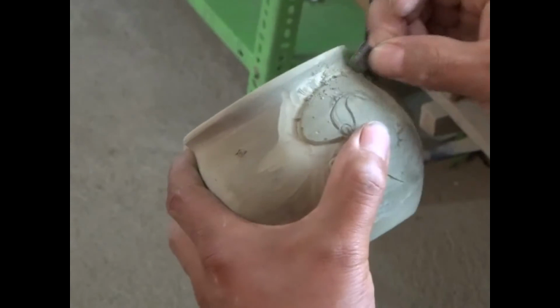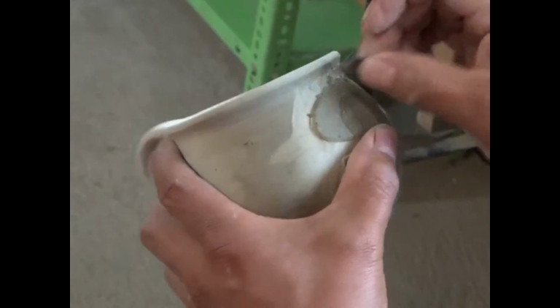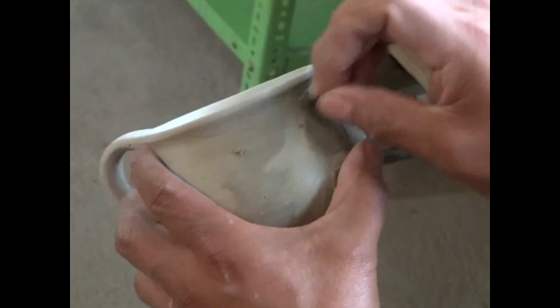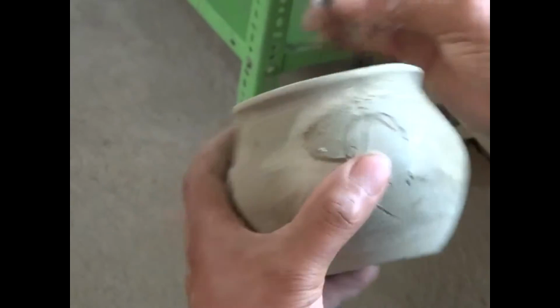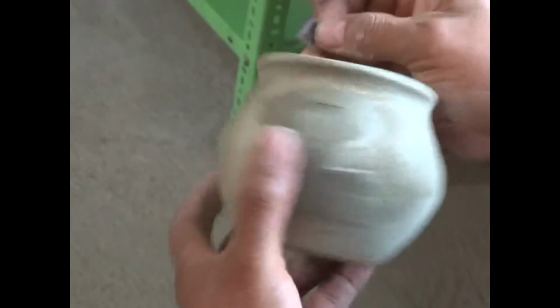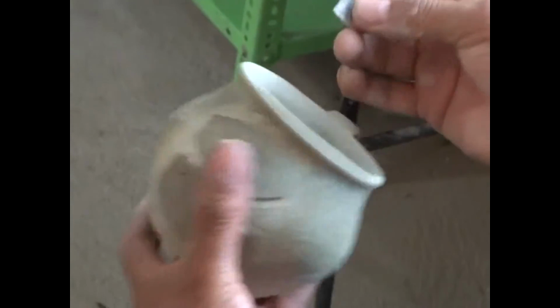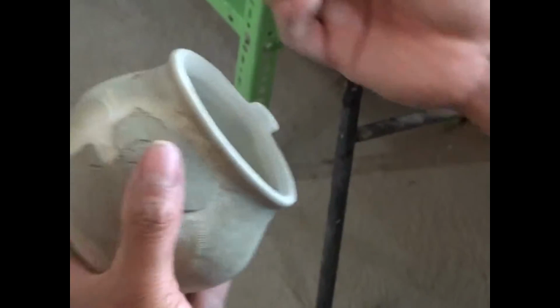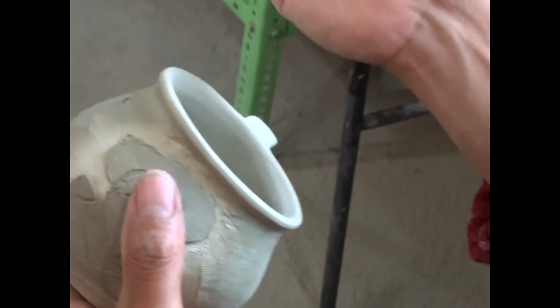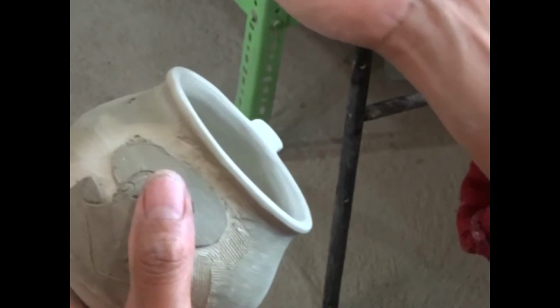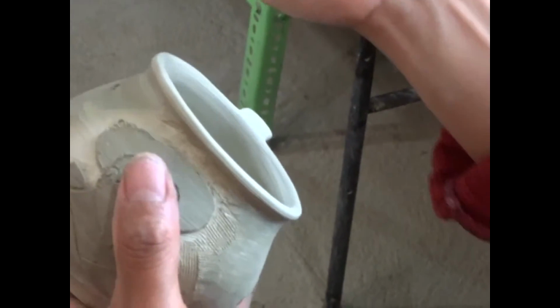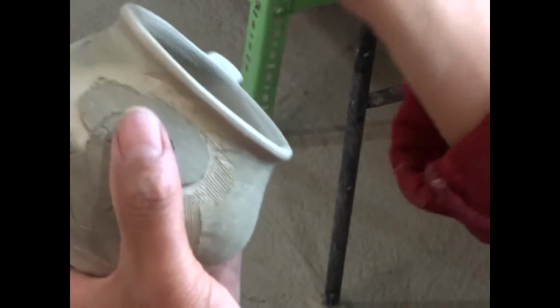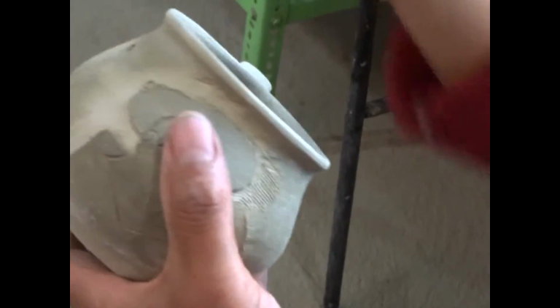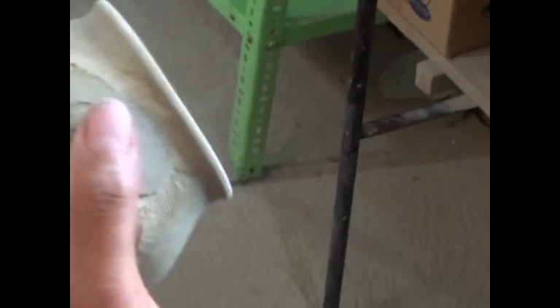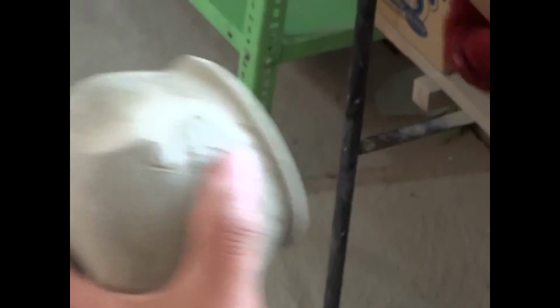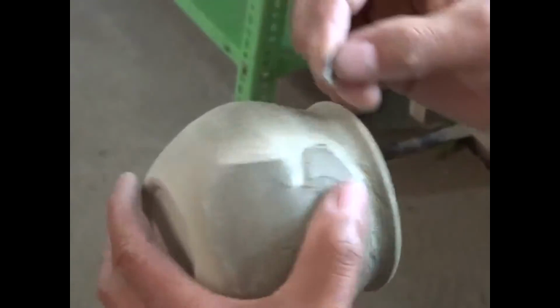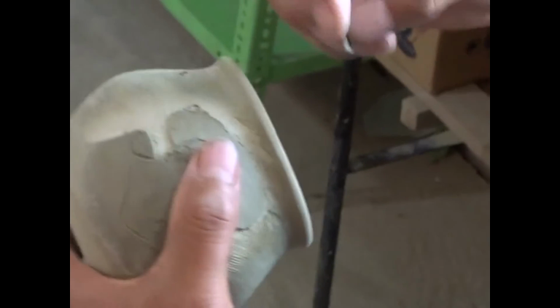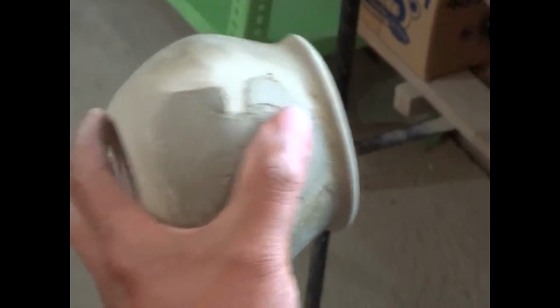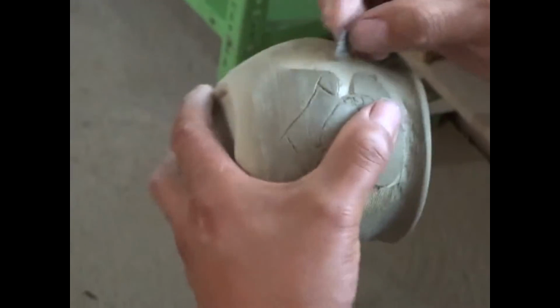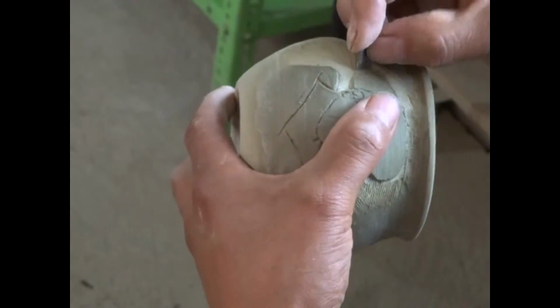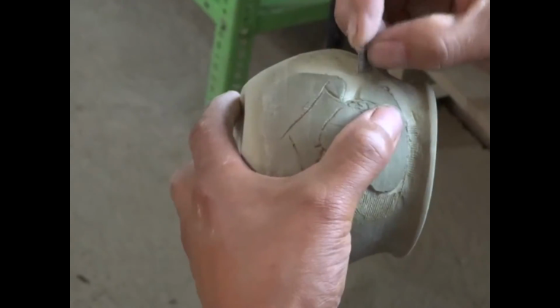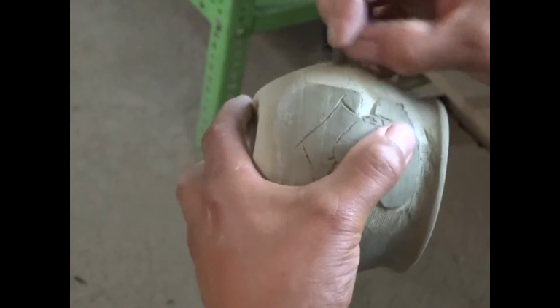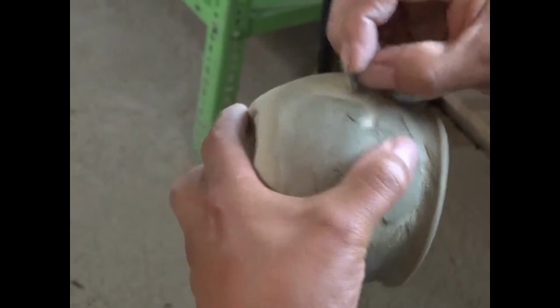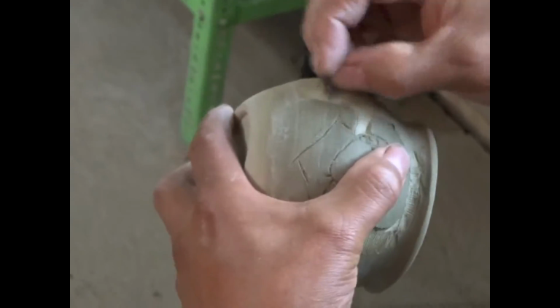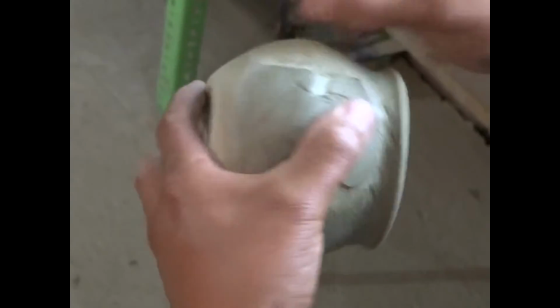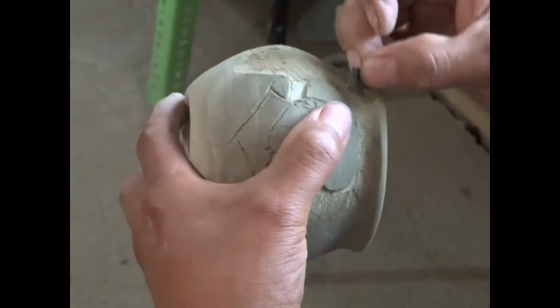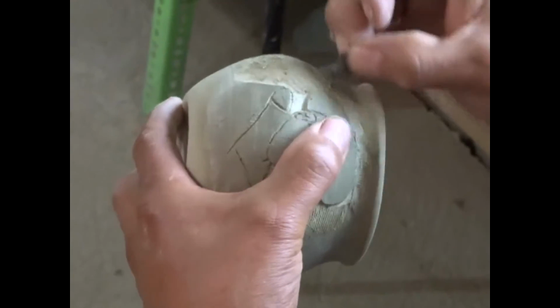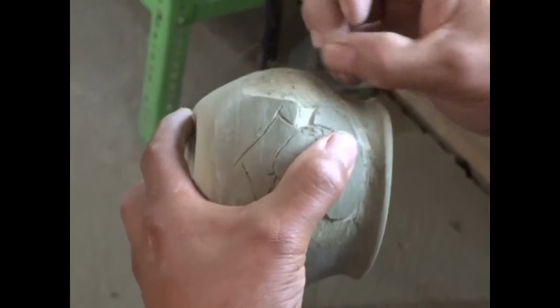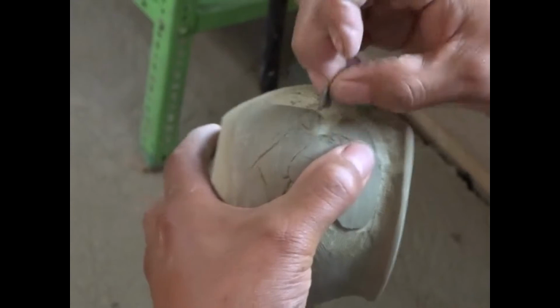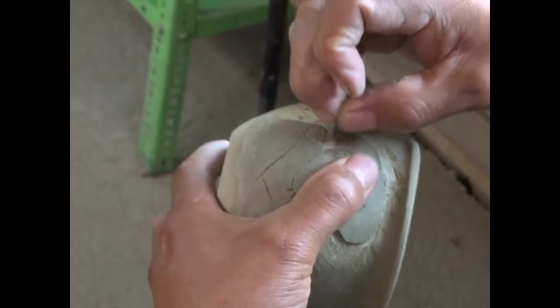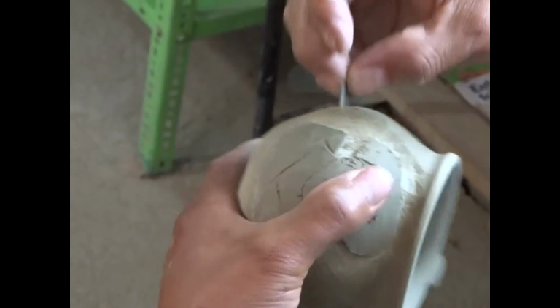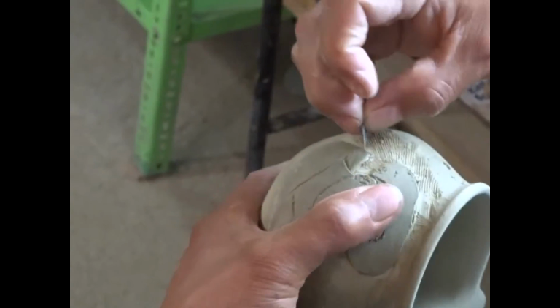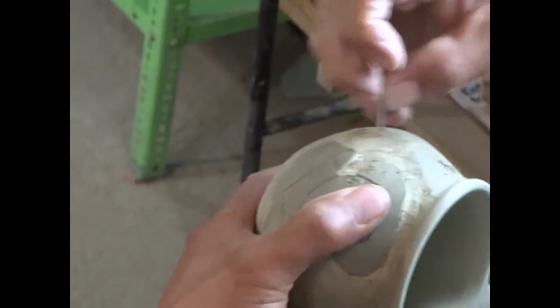Is it a piece of metal? Yes, it's a piece of iron — just a piece of metal with some little grooves cut into it.